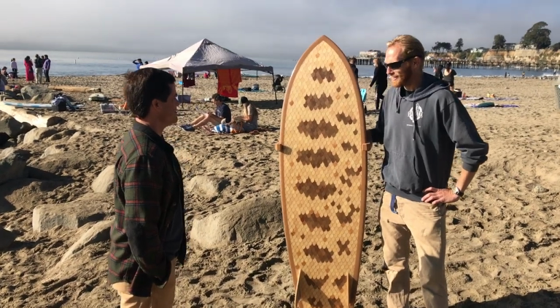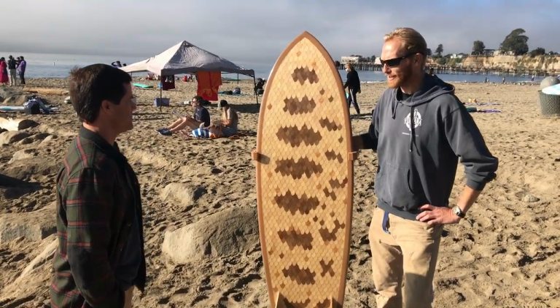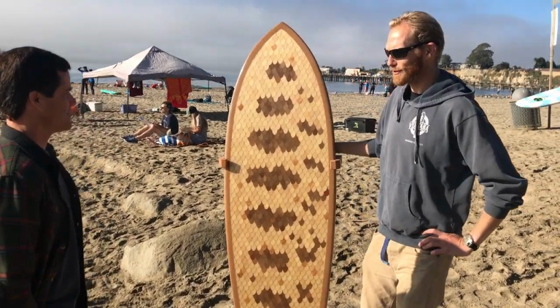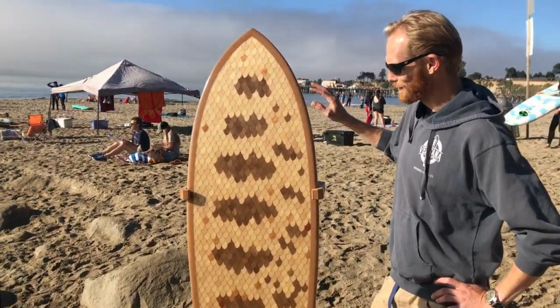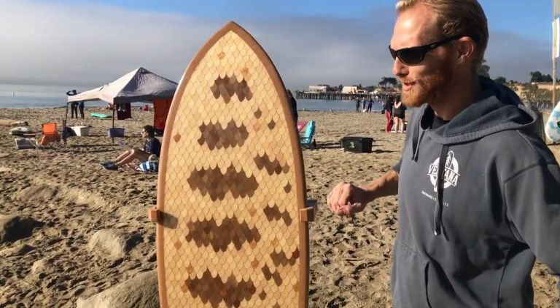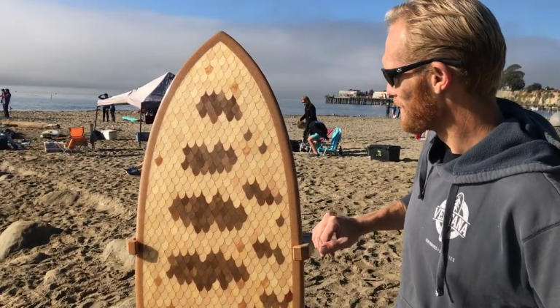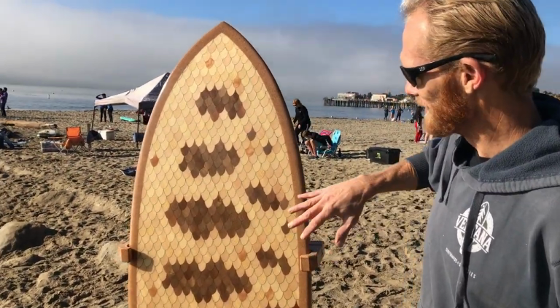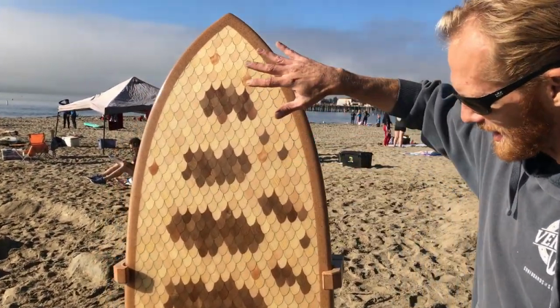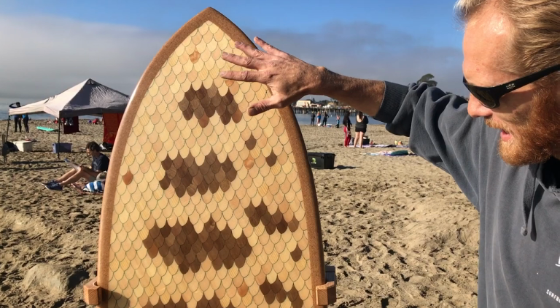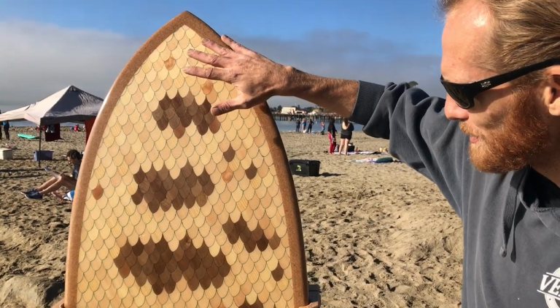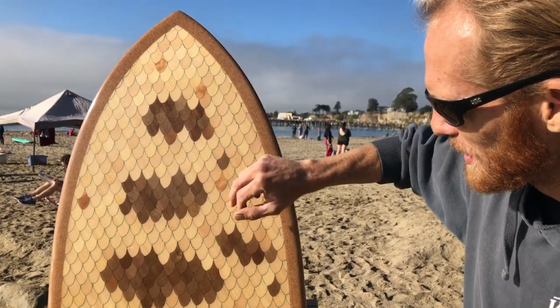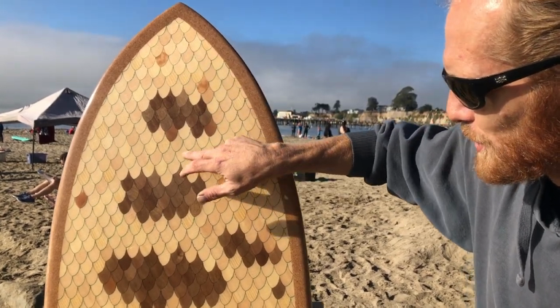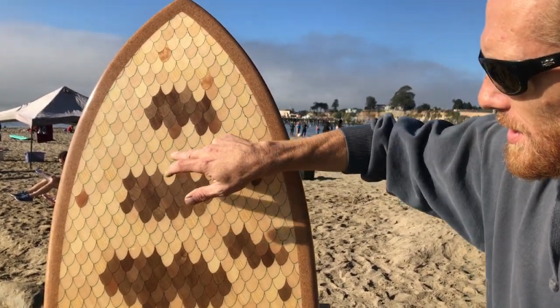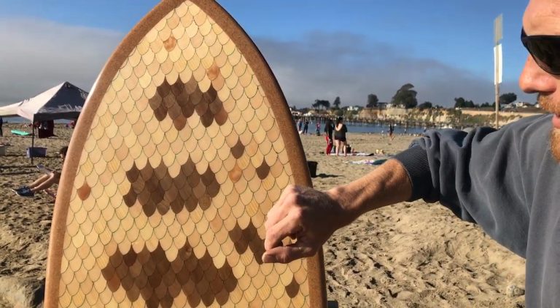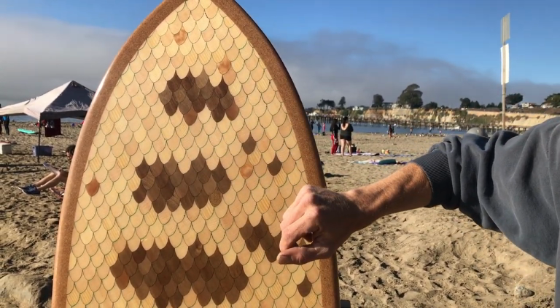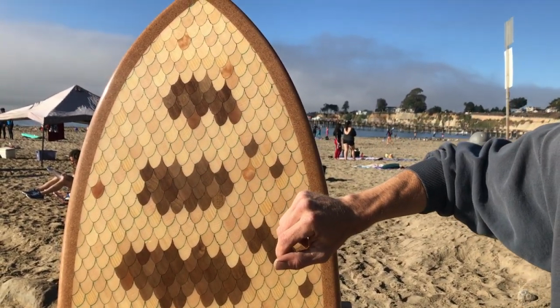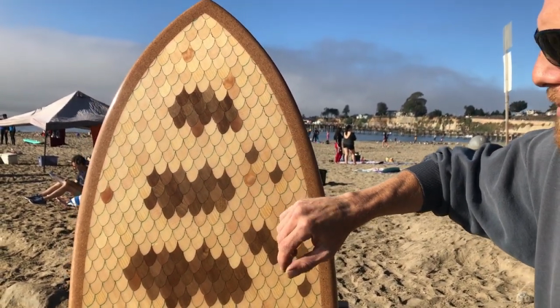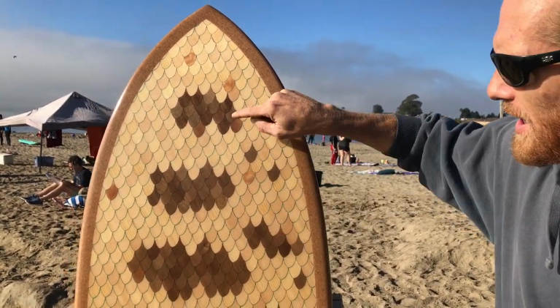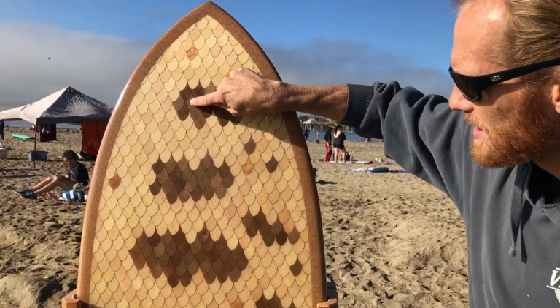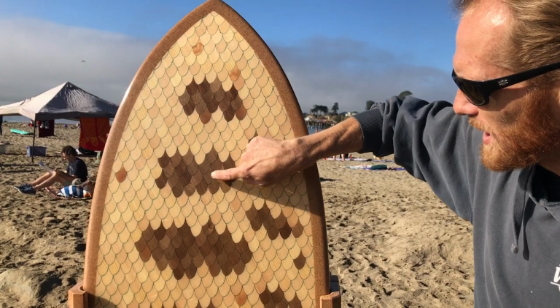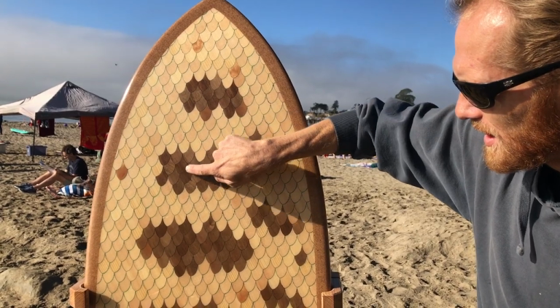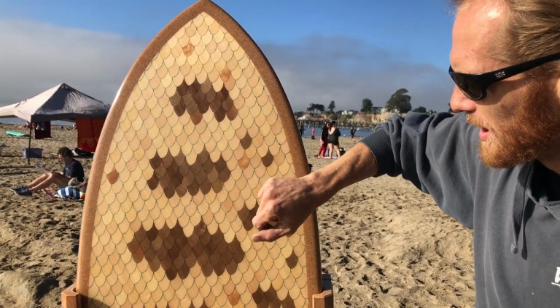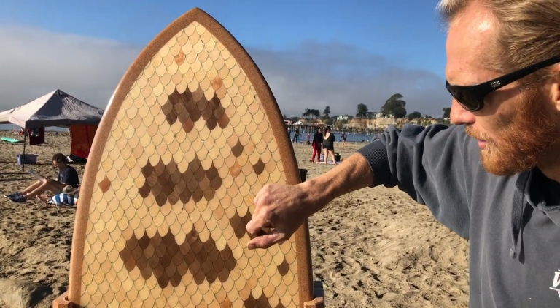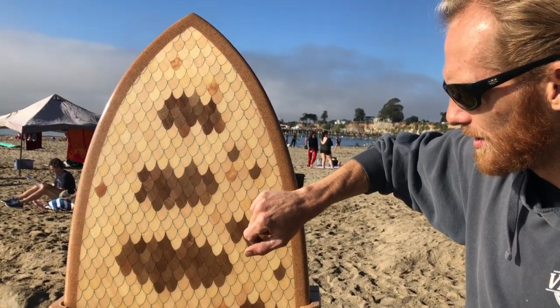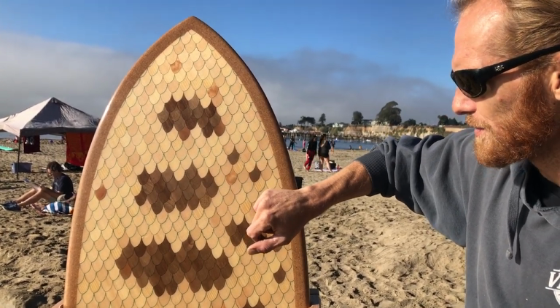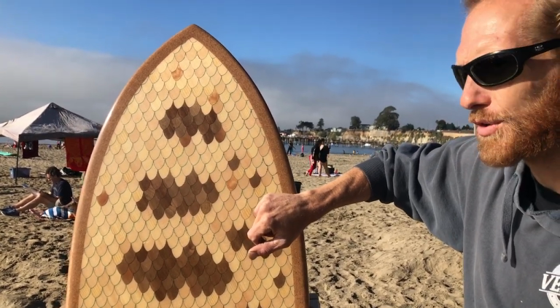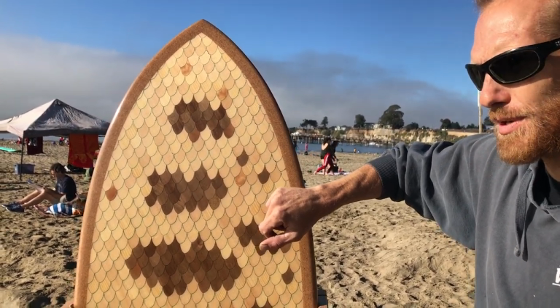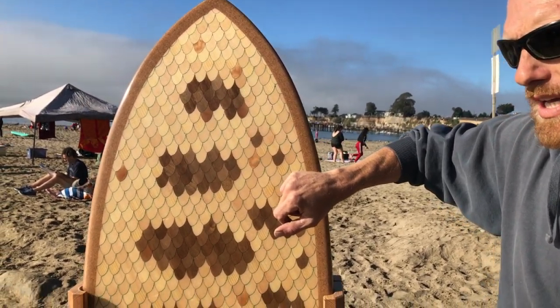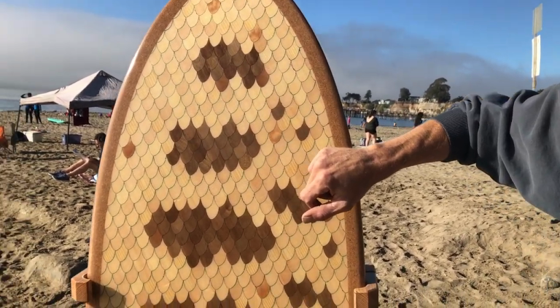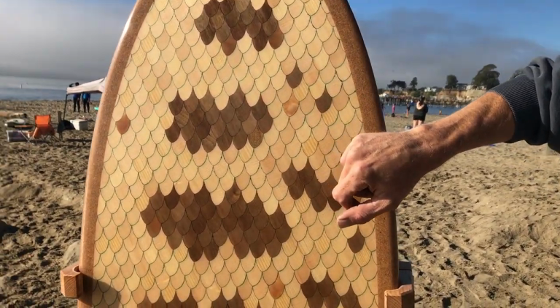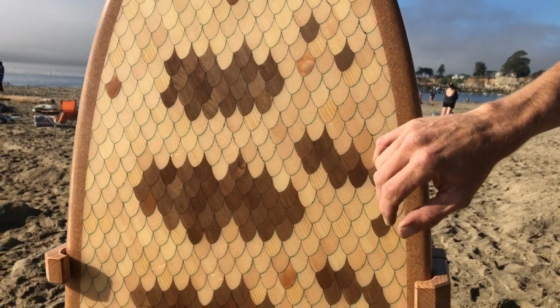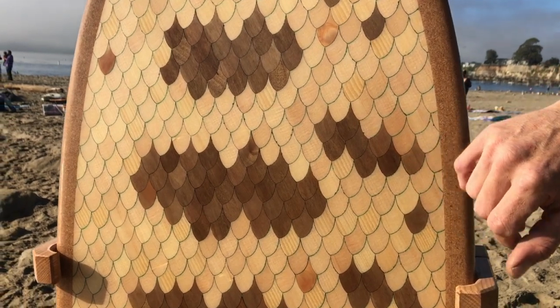I'll give you a little run through of all the woods on your board here. The scales are predominantly spruce from Santa Cruz Guitar Company. These dark spots are bay laurel, and that was from the Cooperage up at UCSC, built in 1849 I believe.